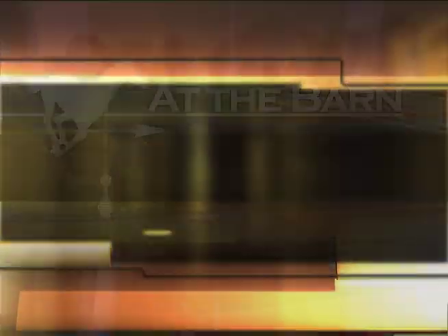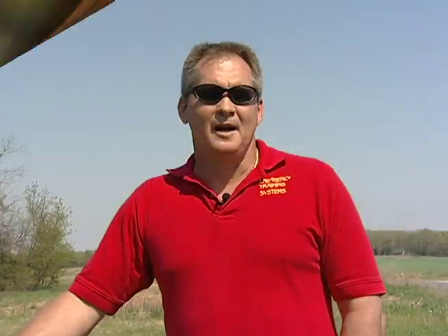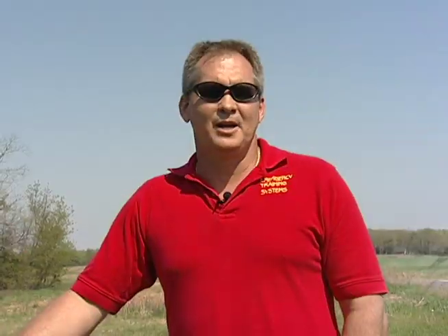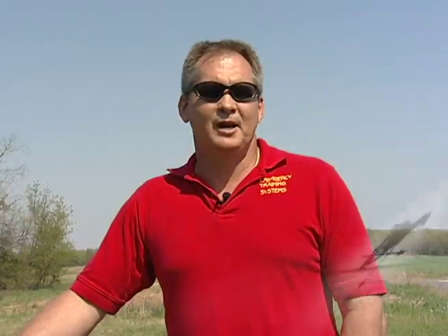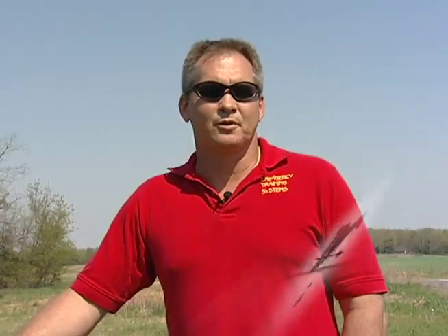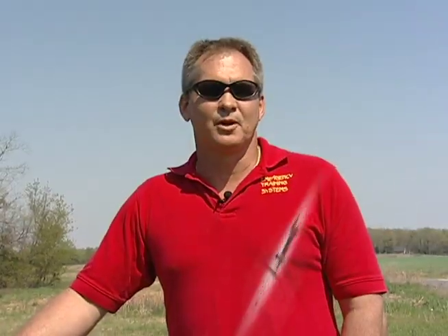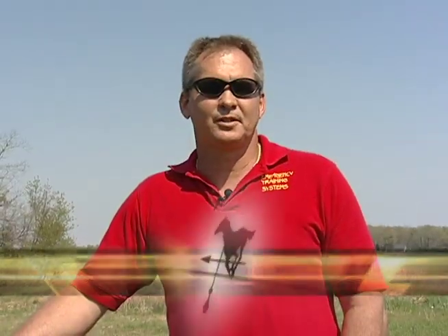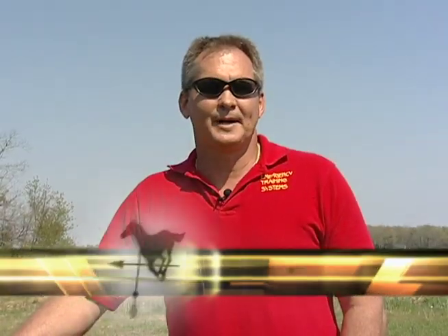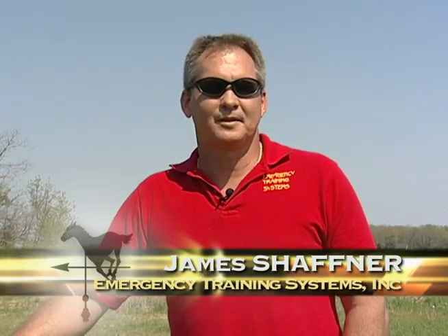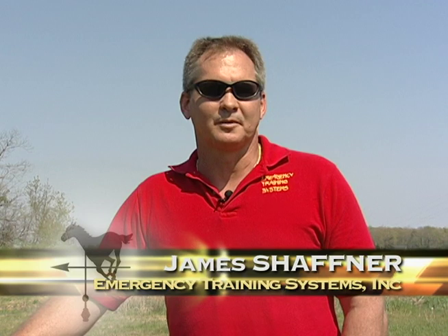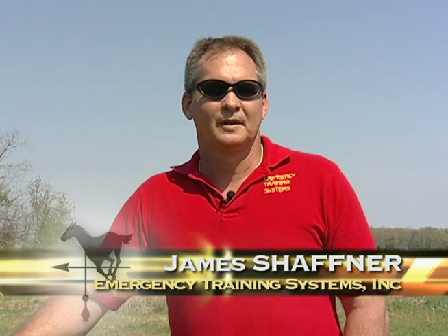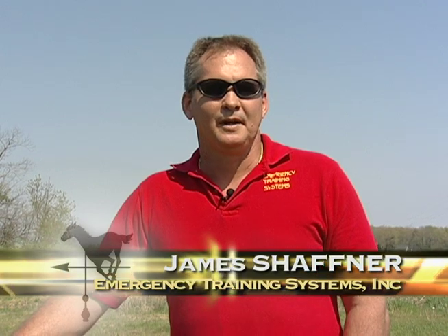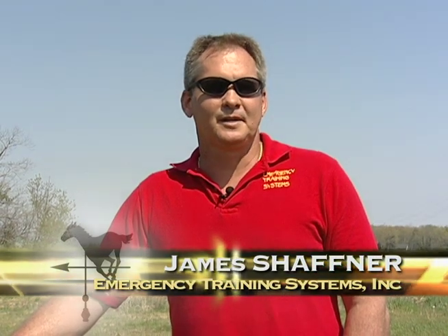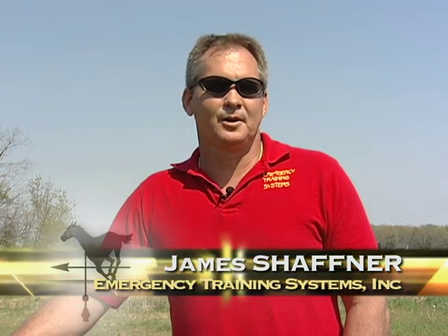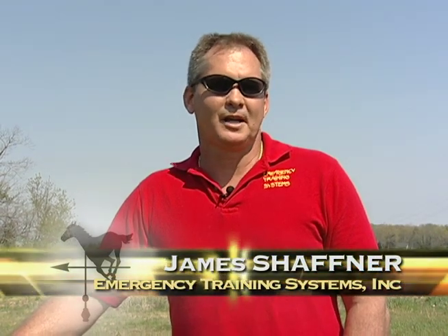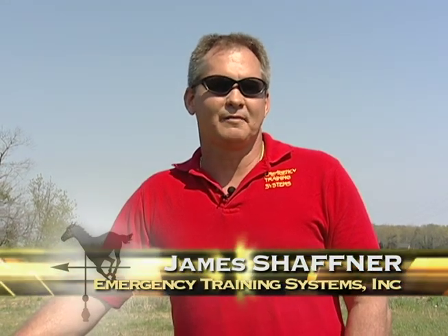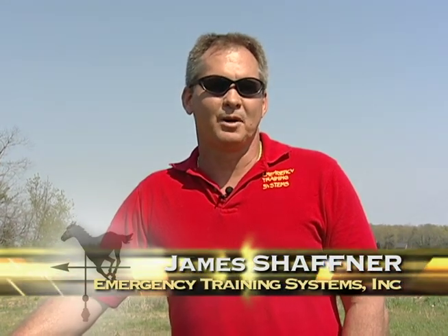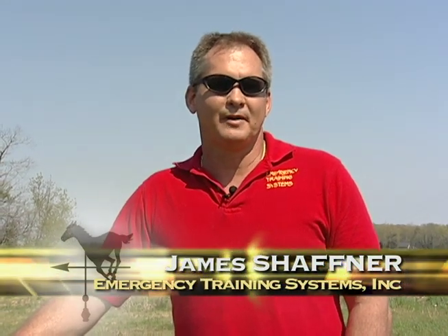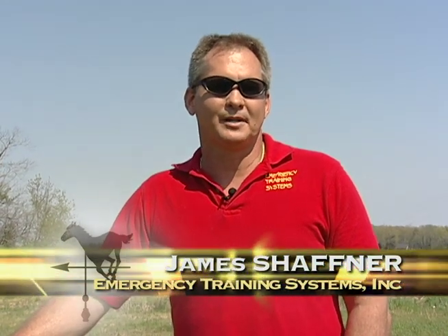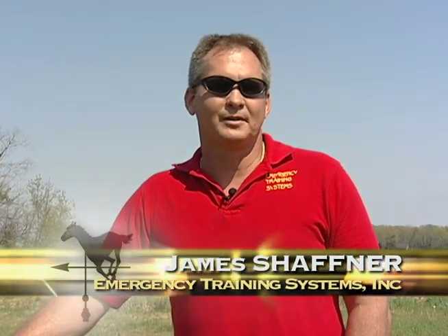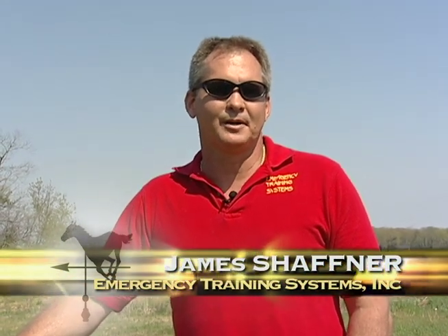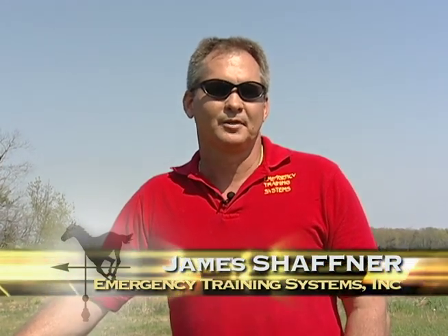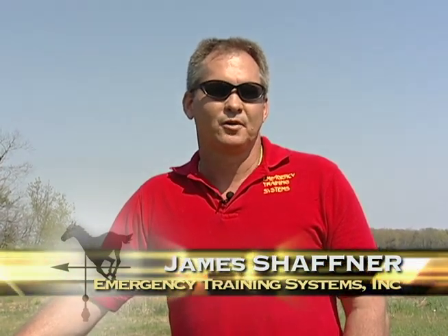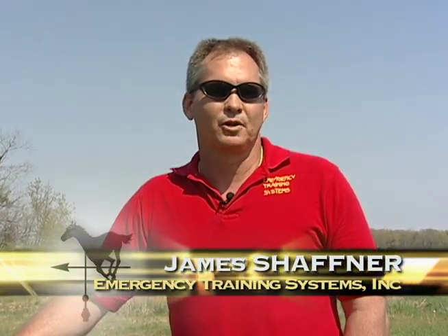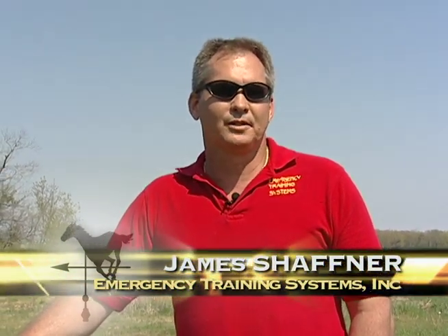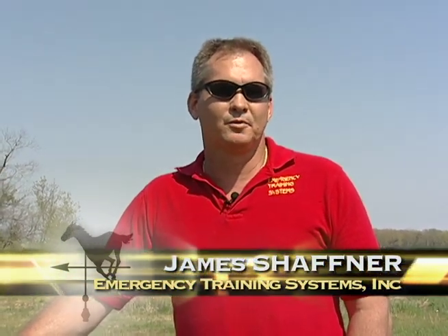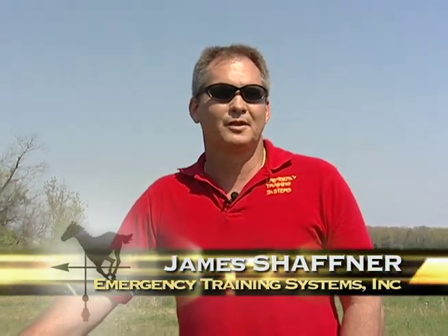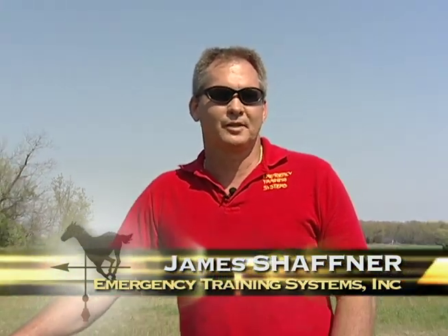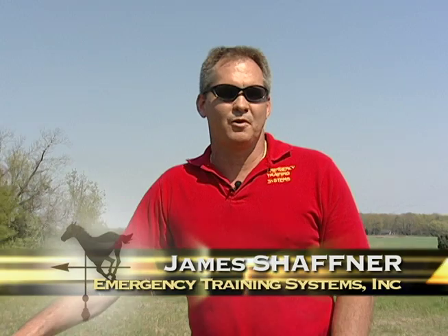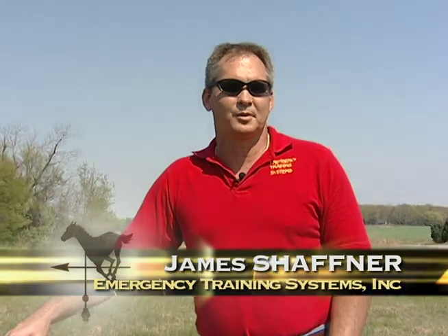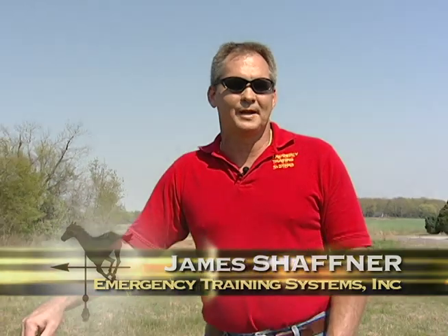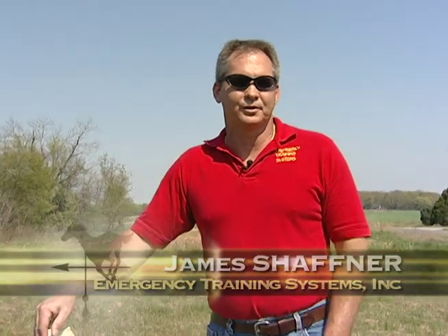Hi, I'm James Schaffner with Emergency Training Systems. In this third segment of our barn fire safety series, we're going to discuss our water supply issues.